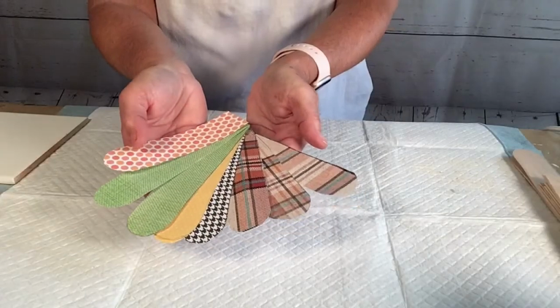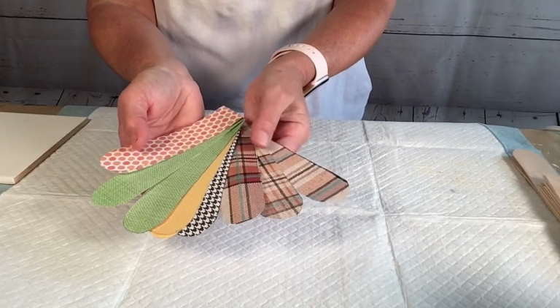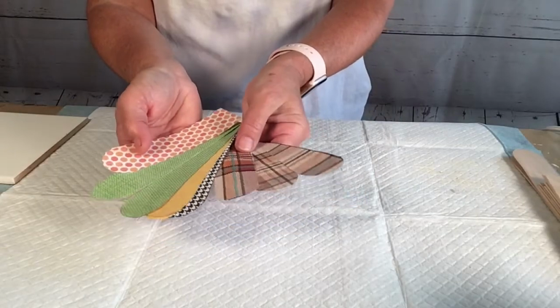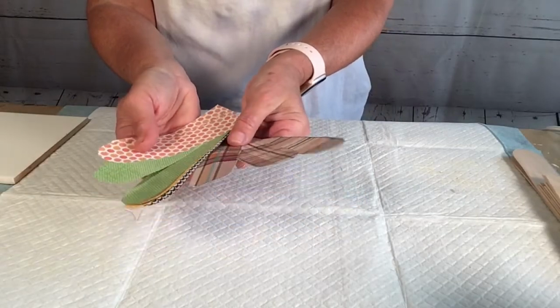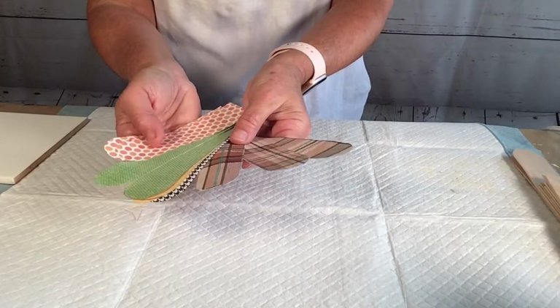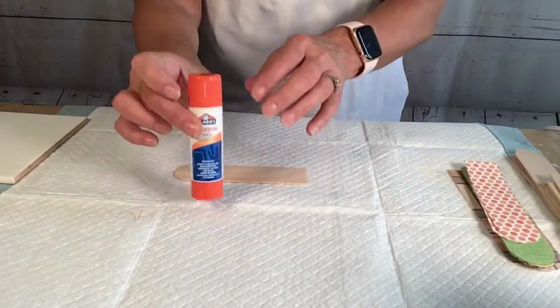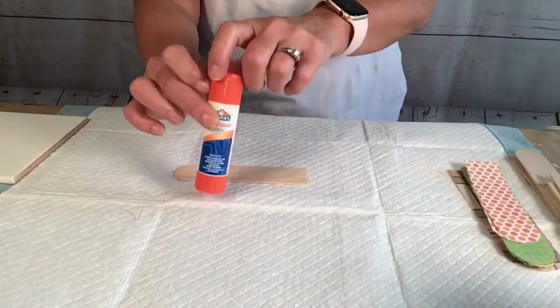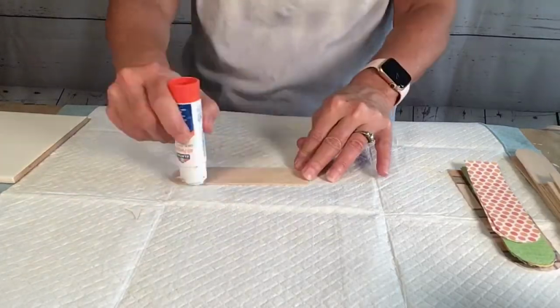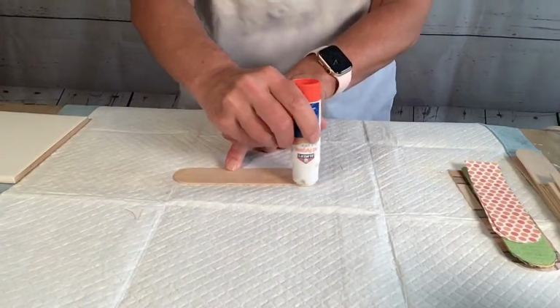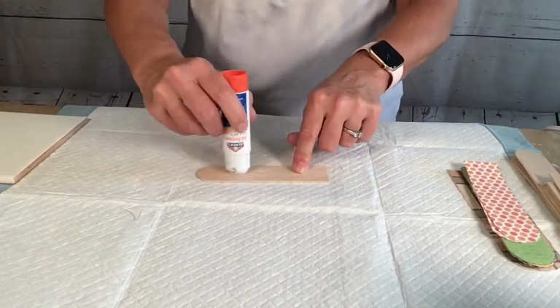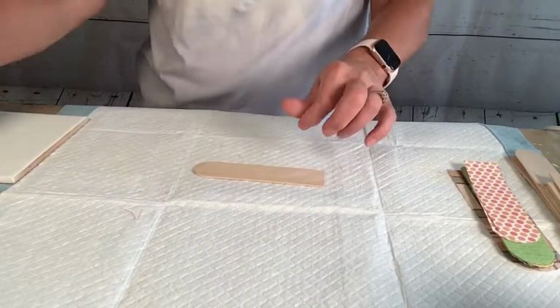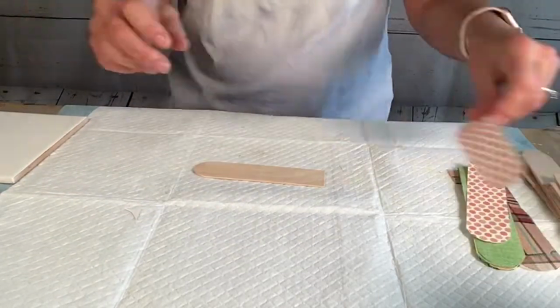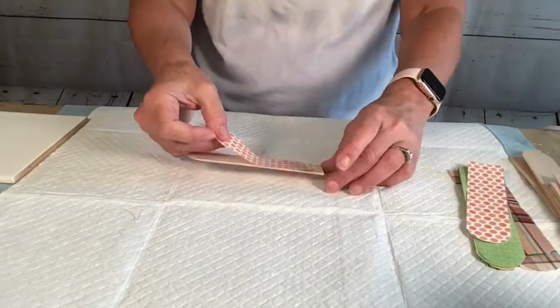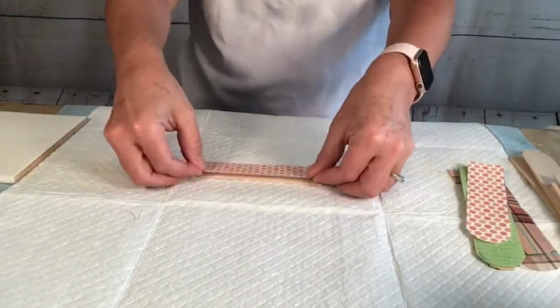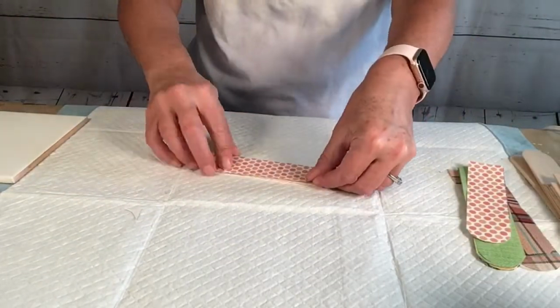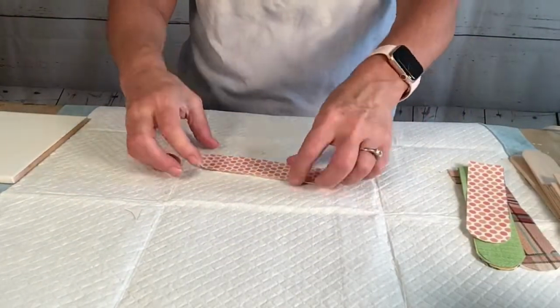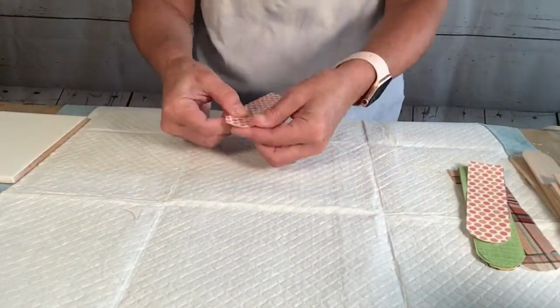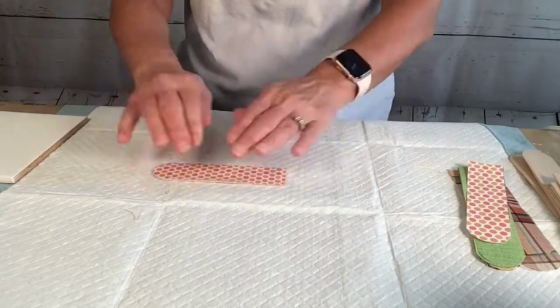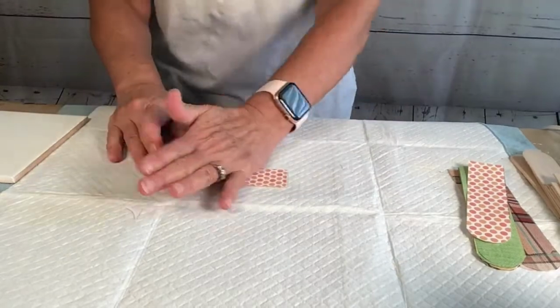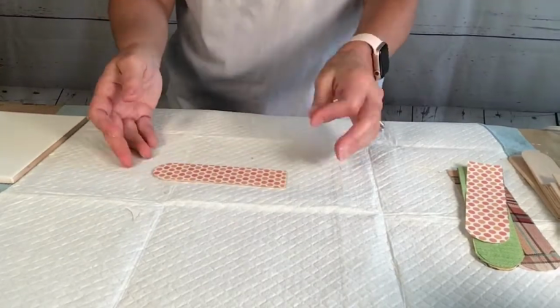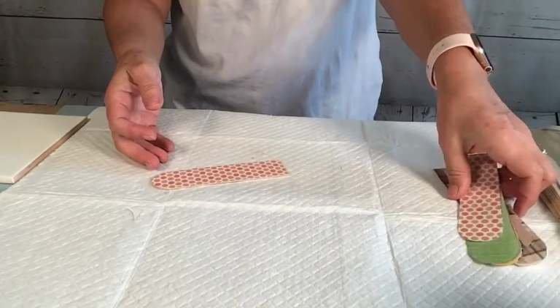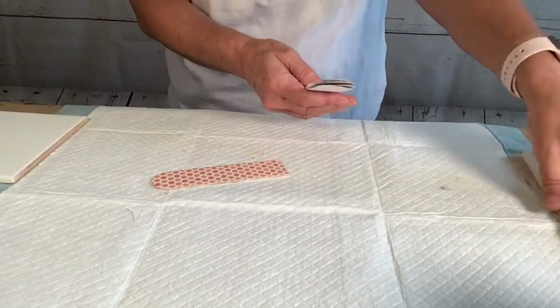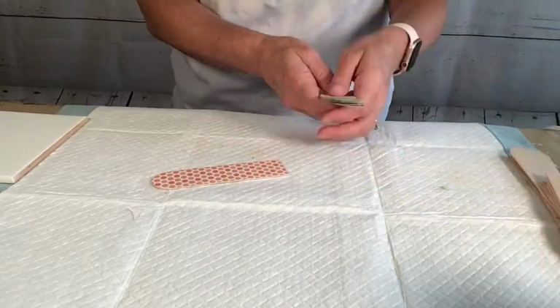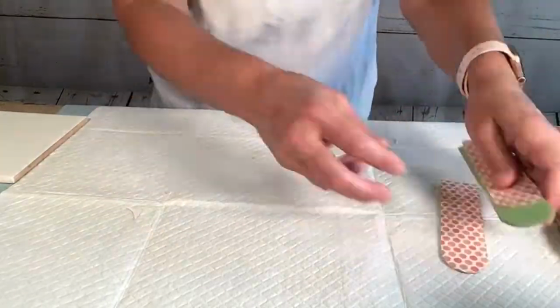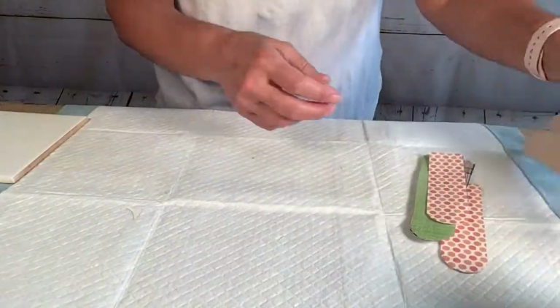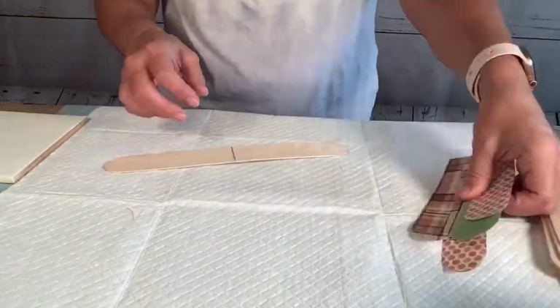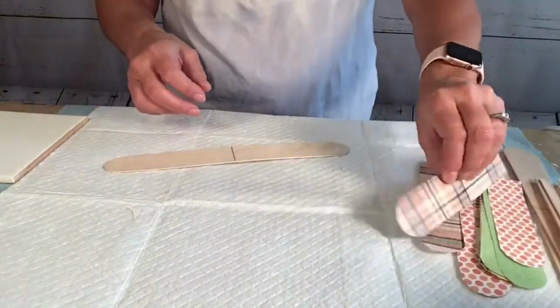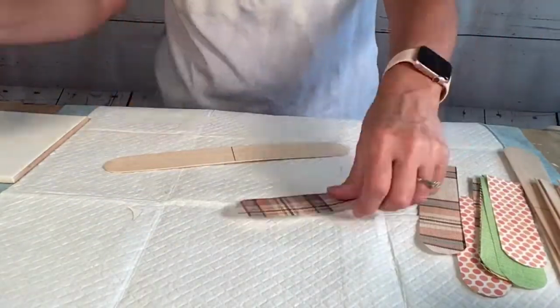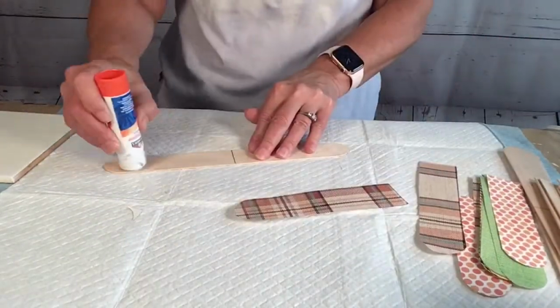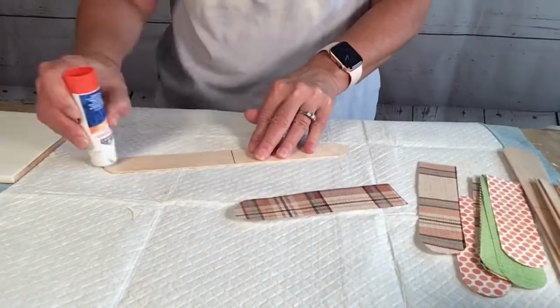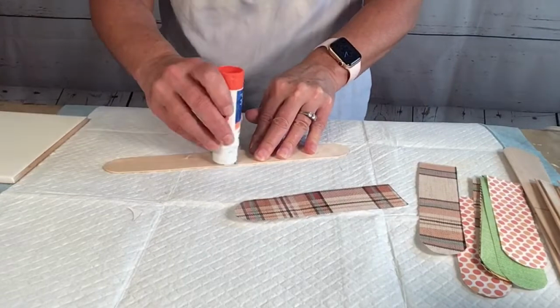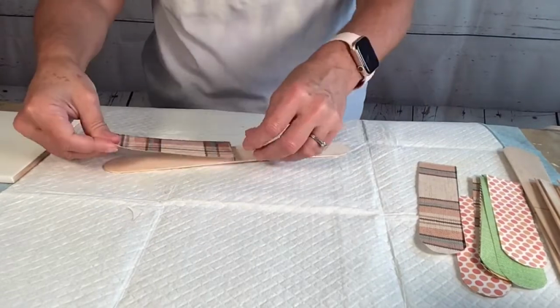And here they all are. And then I just use a glue stick to adhere the paper to the sticks. For the long ones I do half and half — that's why I put the line on, so I do half in one pattern, half in another.